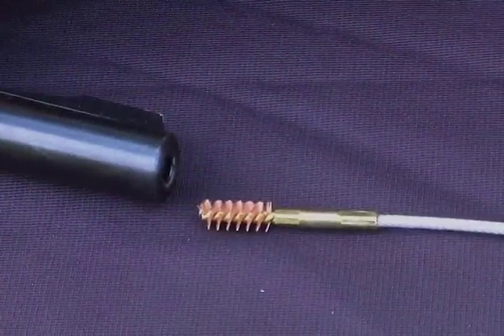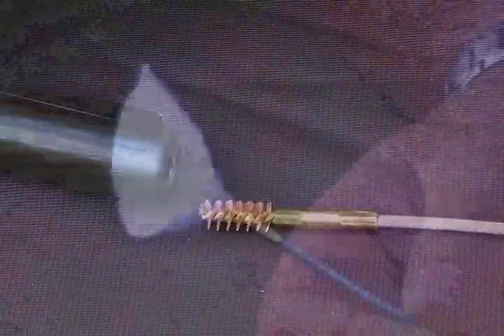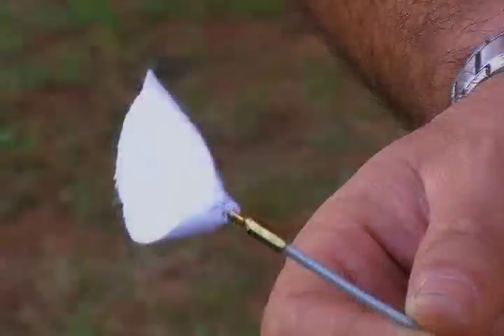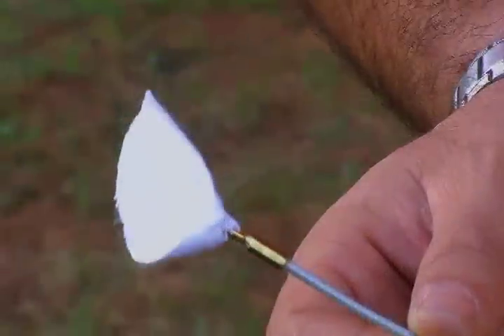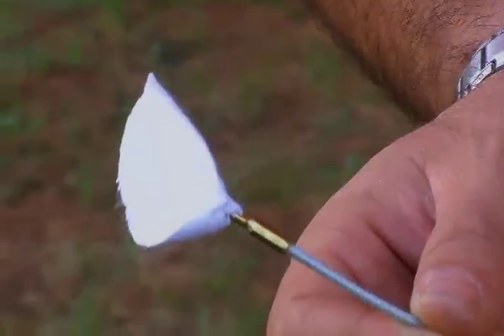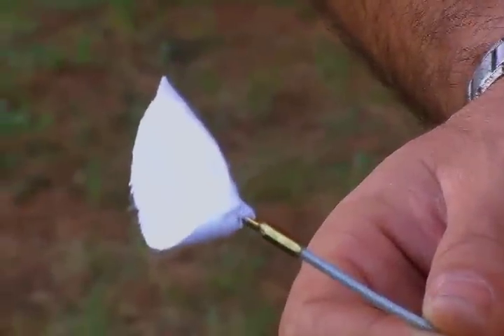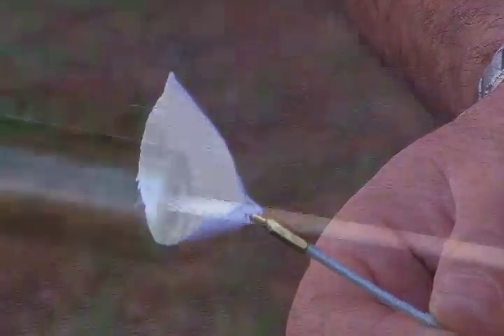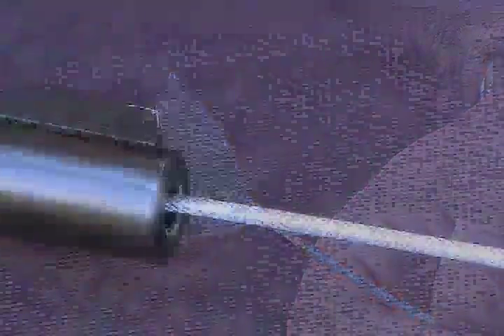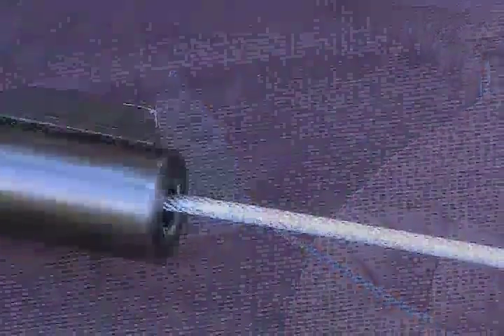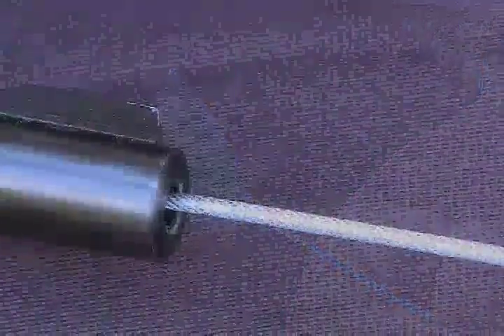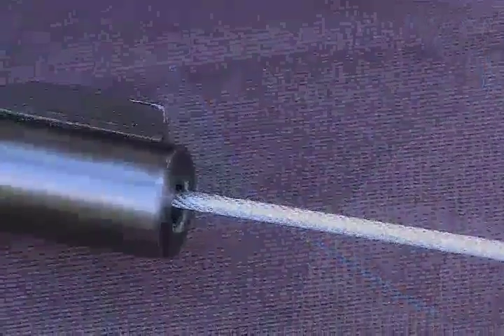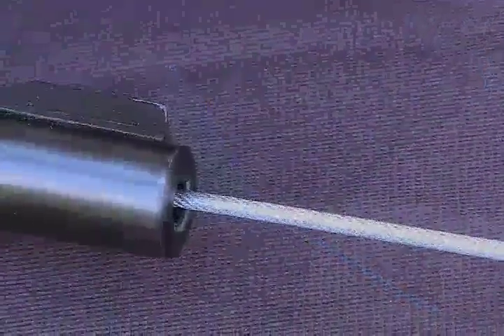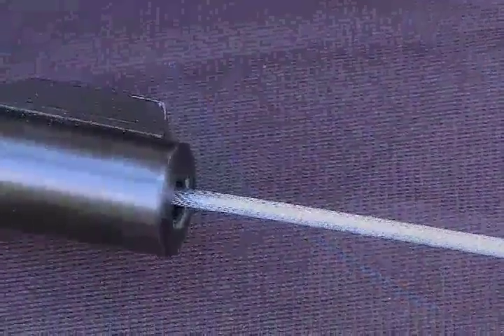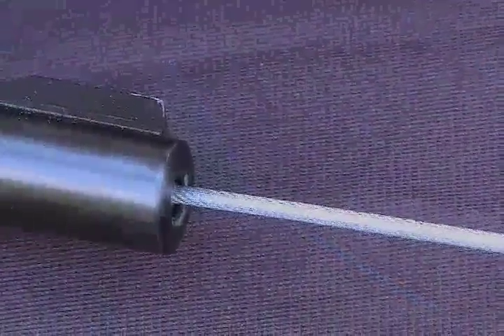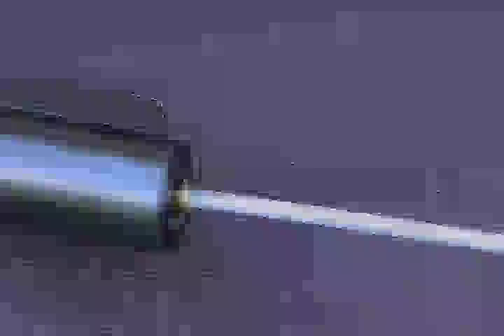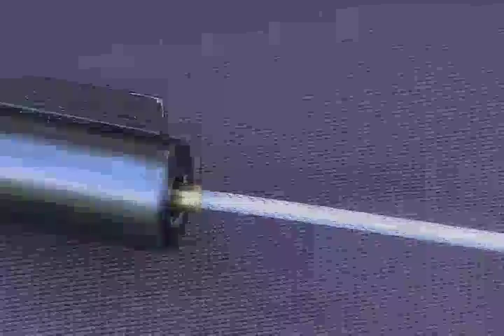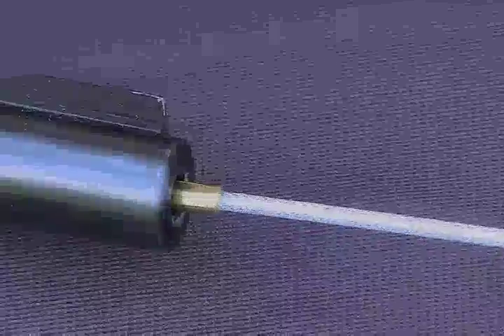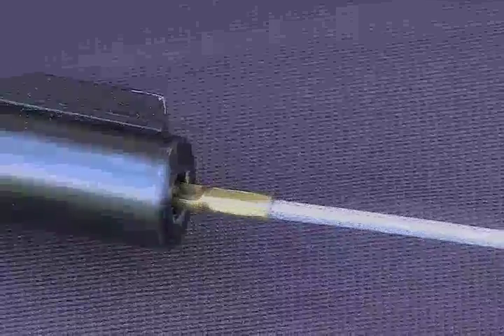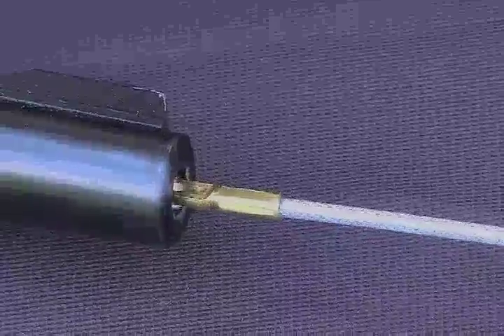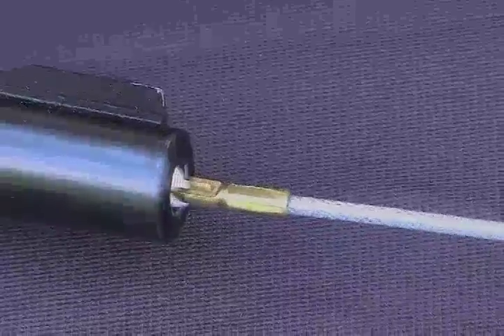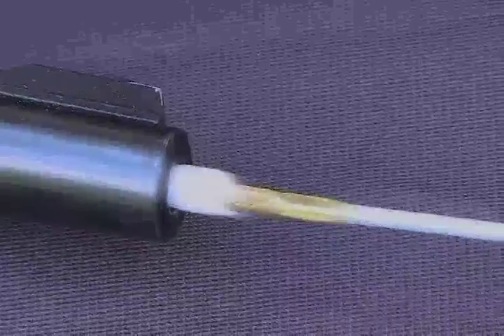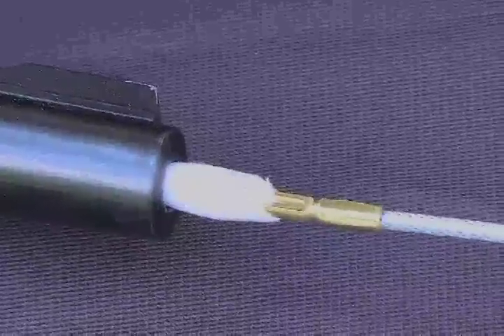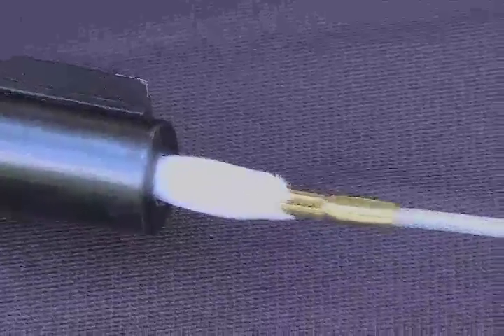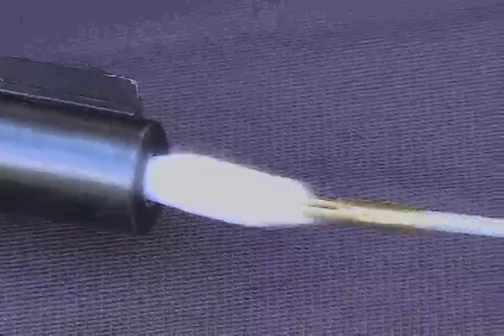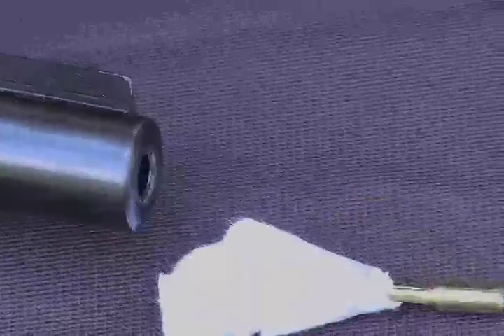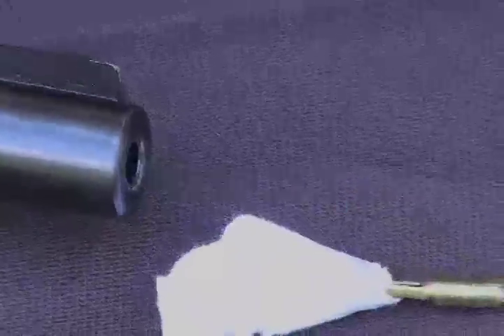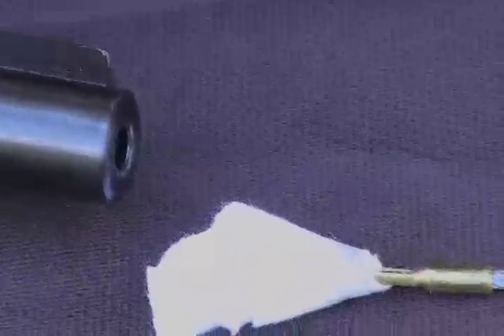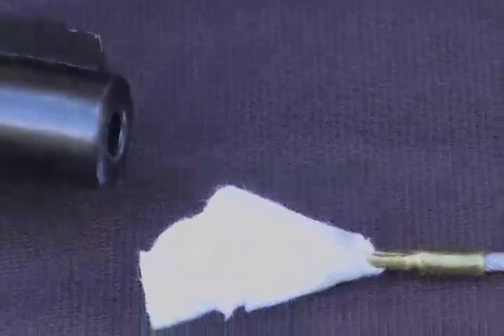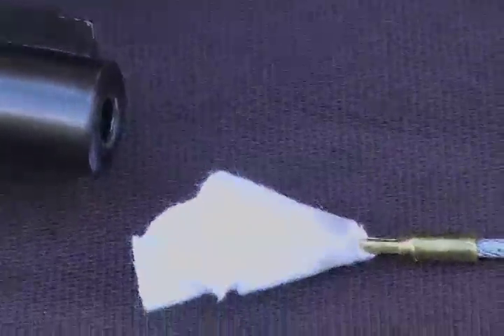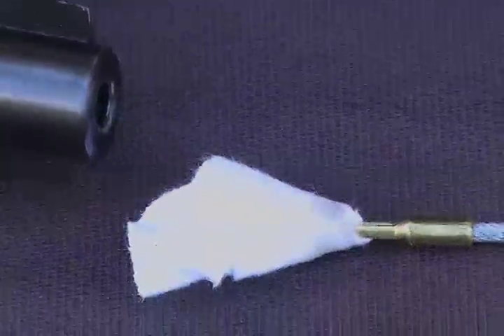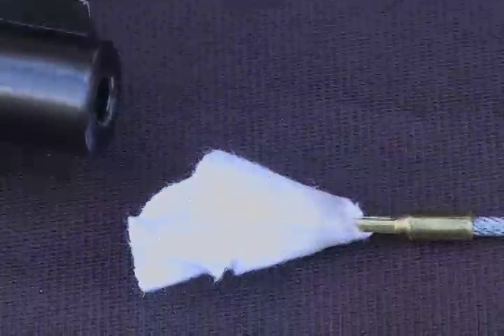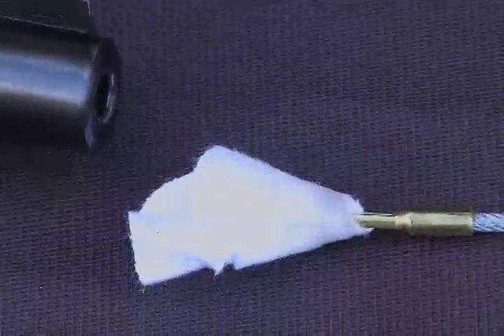Now we'll run our dry patch. By cleaning breech-to-muzzle, all the dirt and fouling will come out the muzzle and not end up in the trigger group causing problems in your working parts.